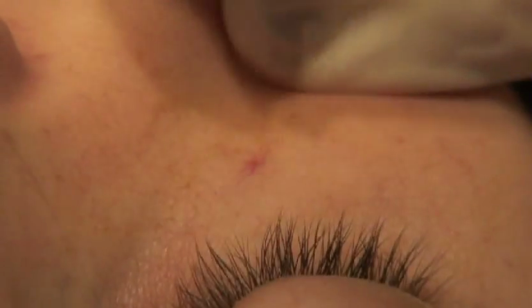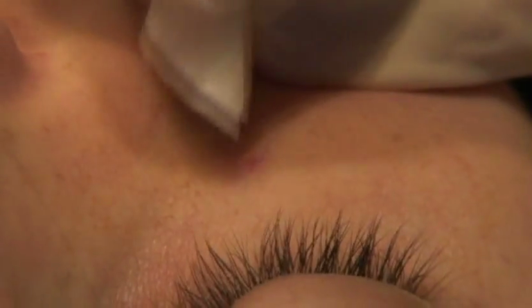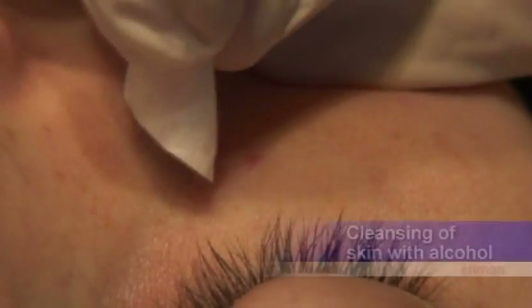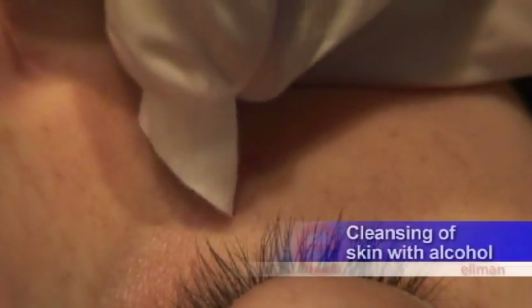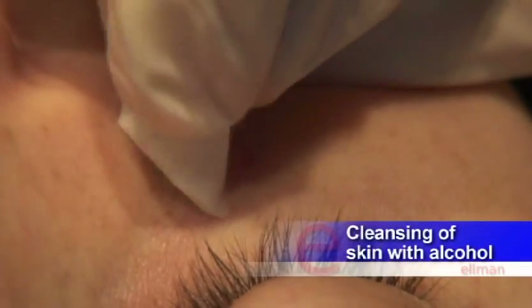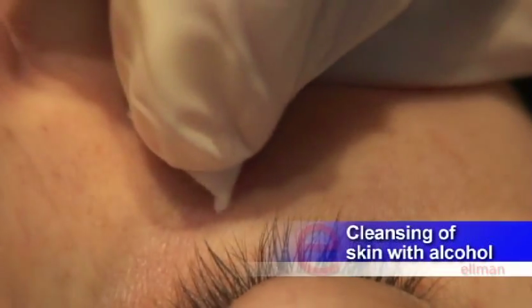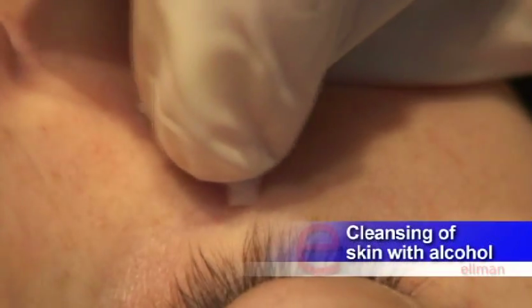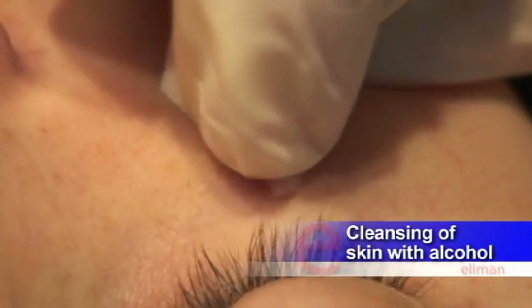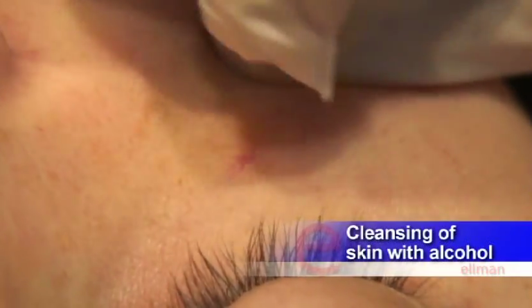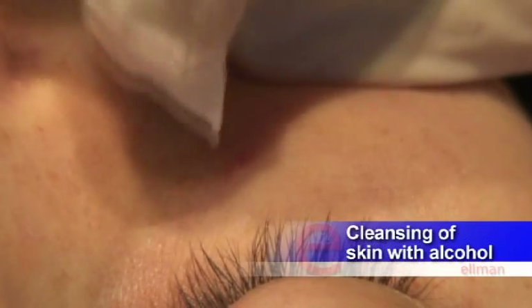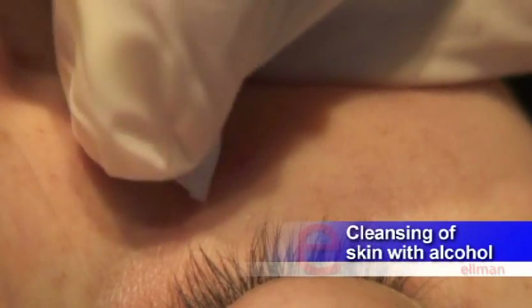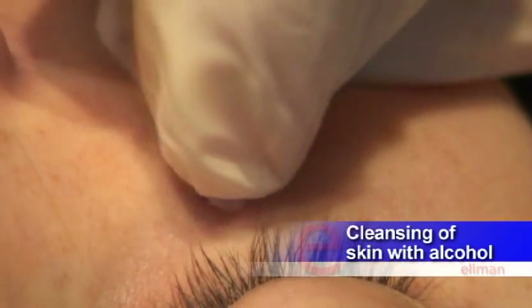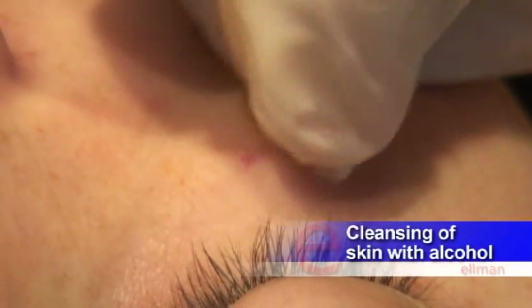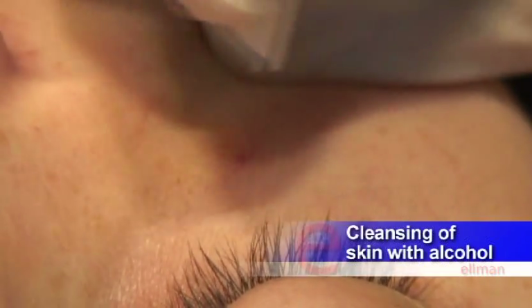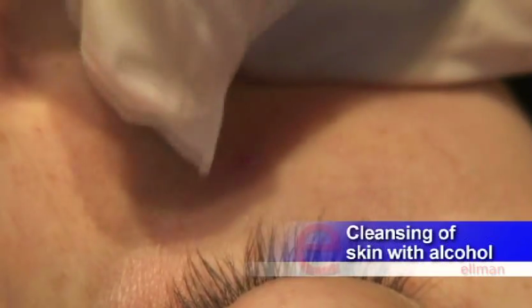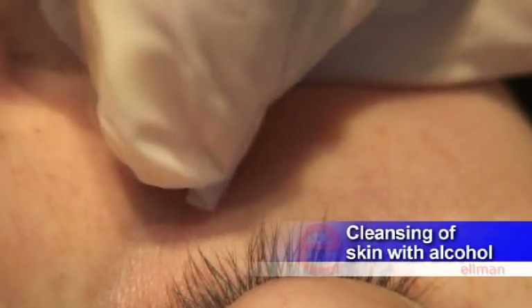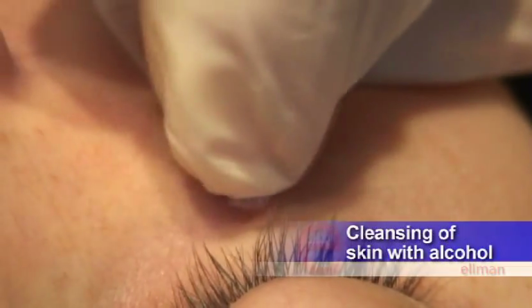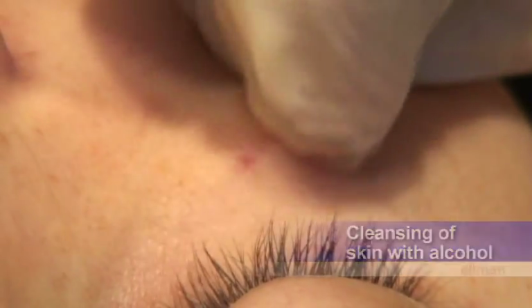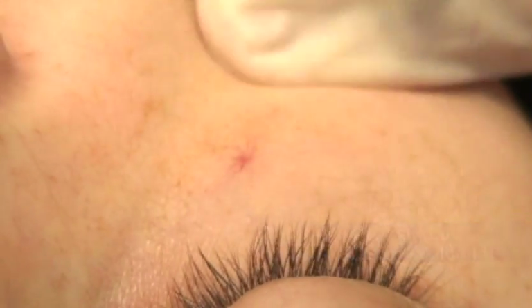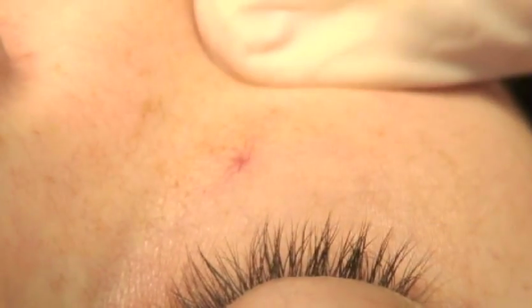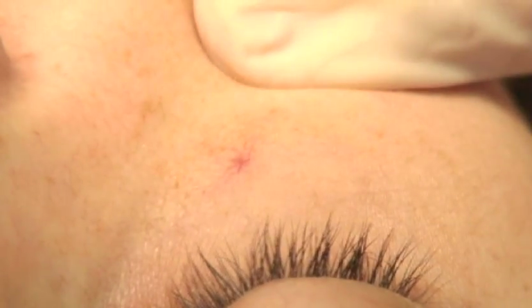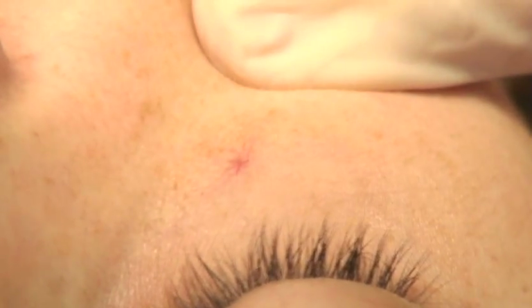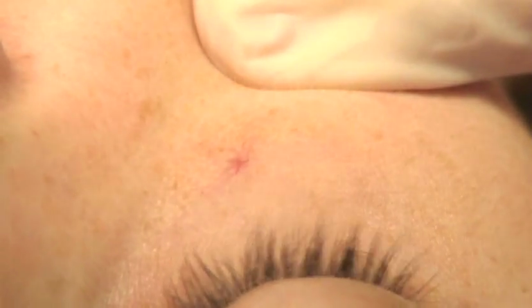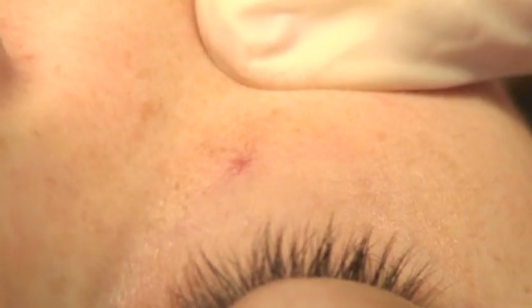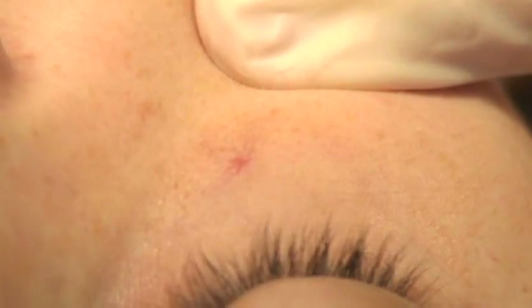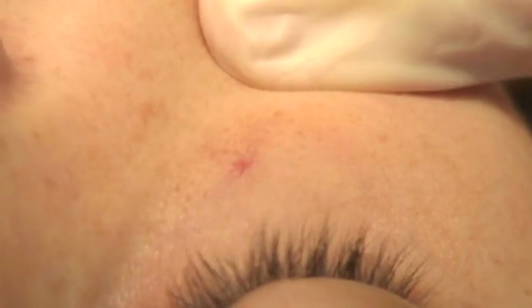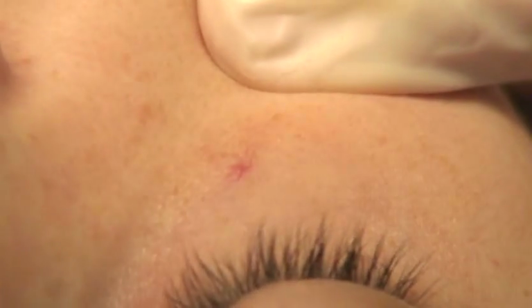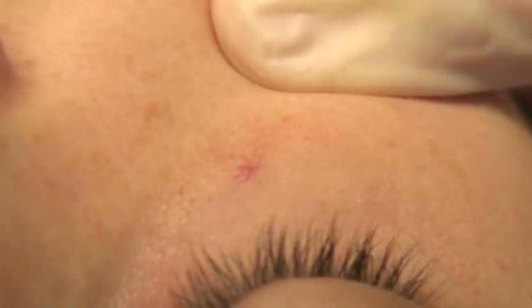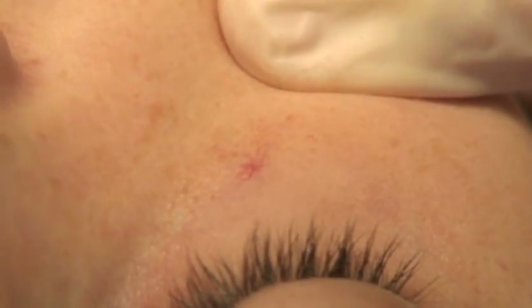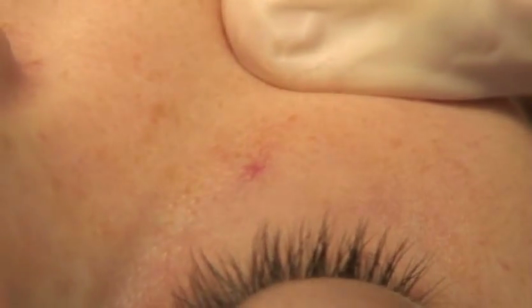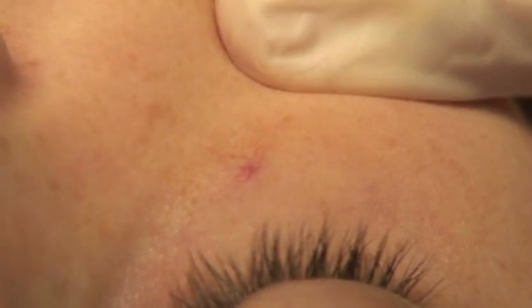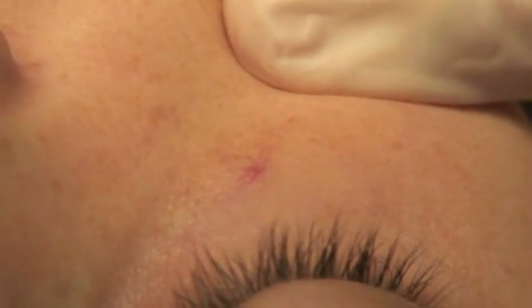Place the patient in a comfortable position with the telangiectasia exposed. Cleanse the overlying skin with an alcohol wipe. Set the Sergitron to the hemo setting at a power of 2.